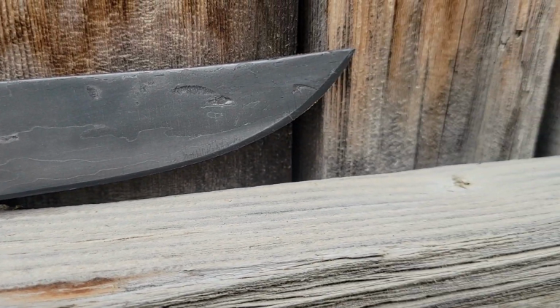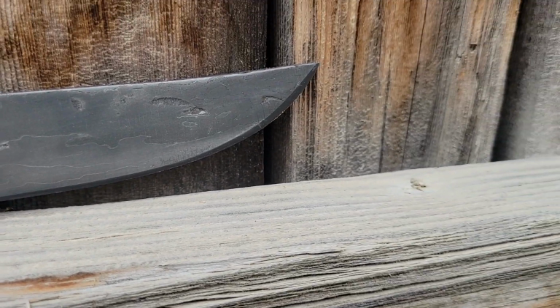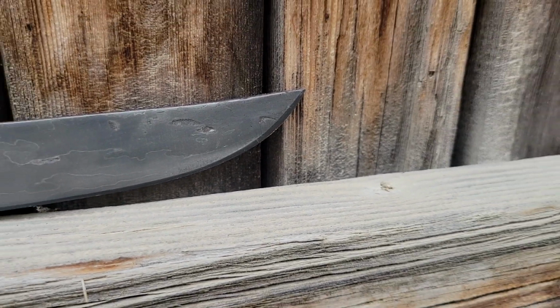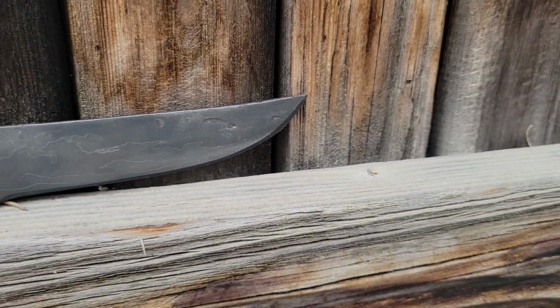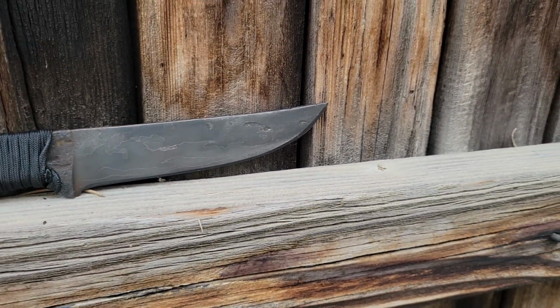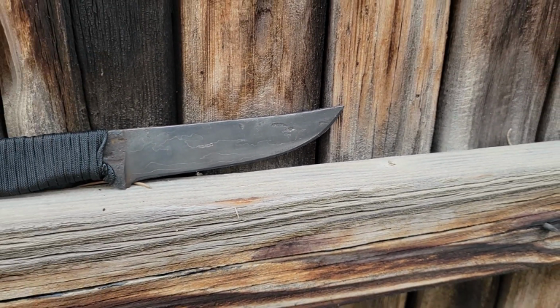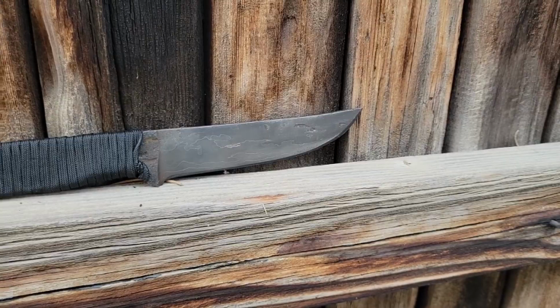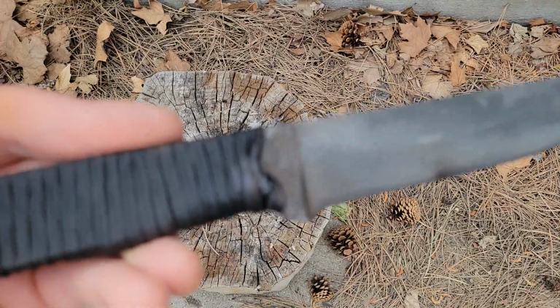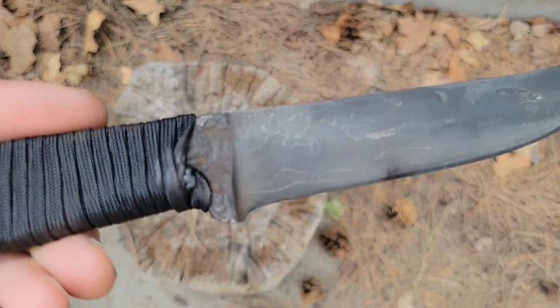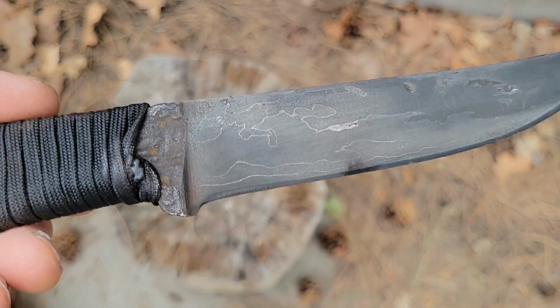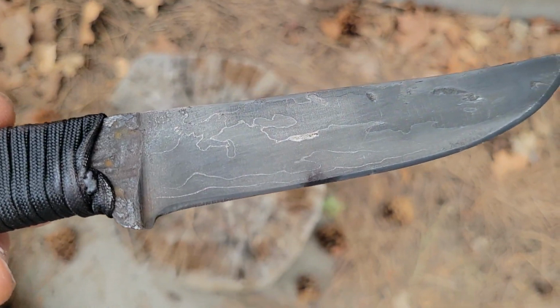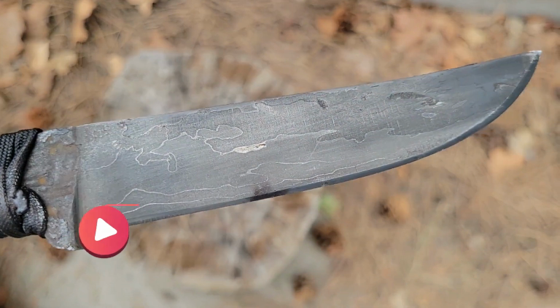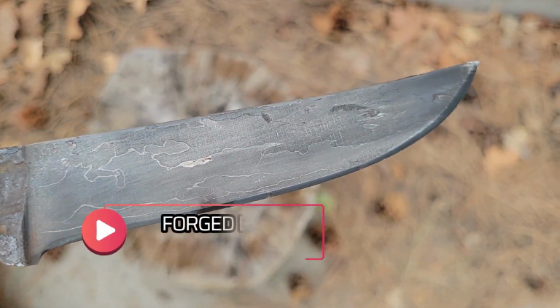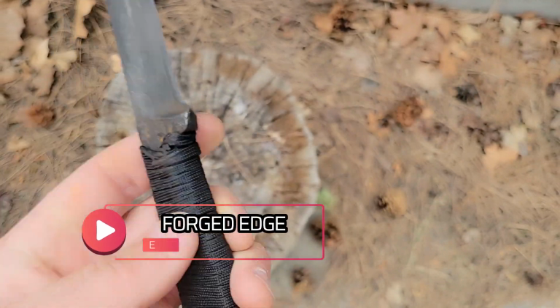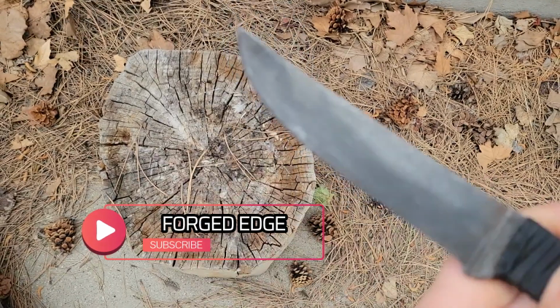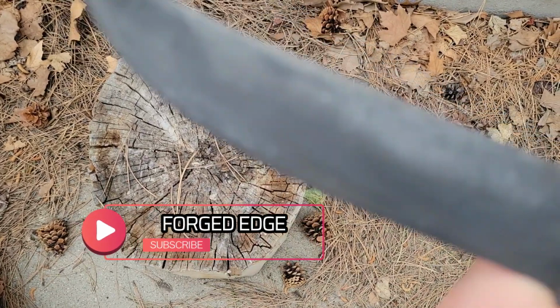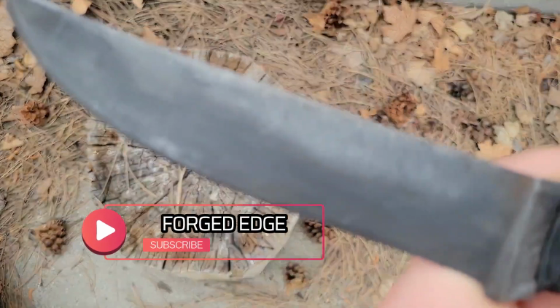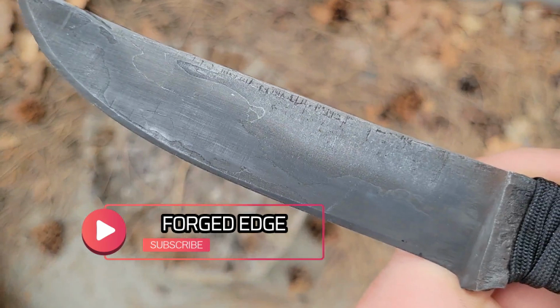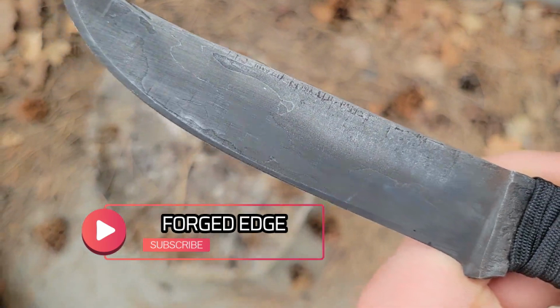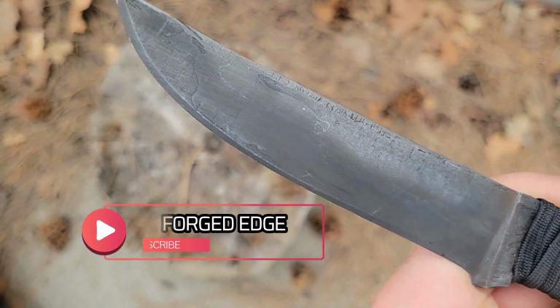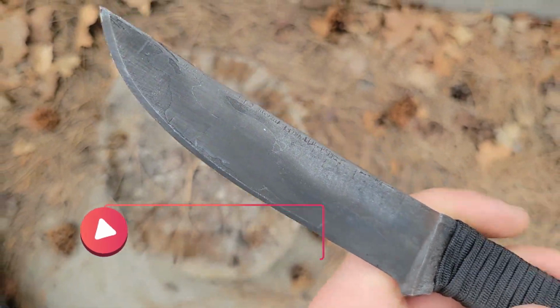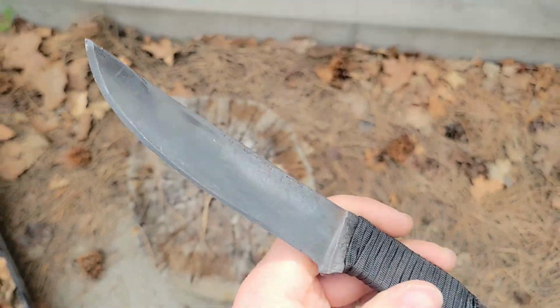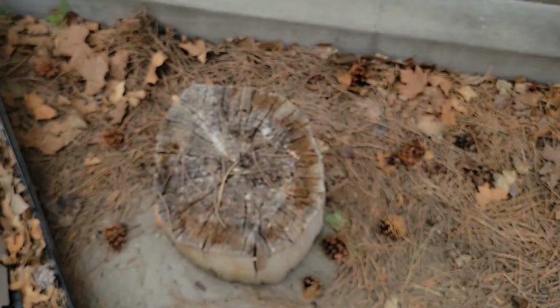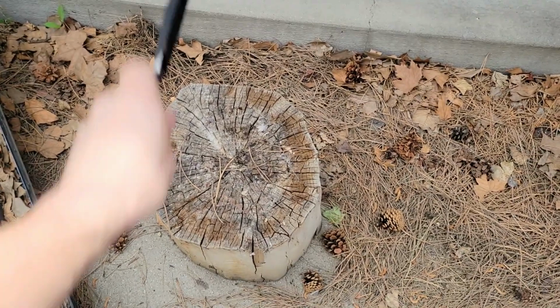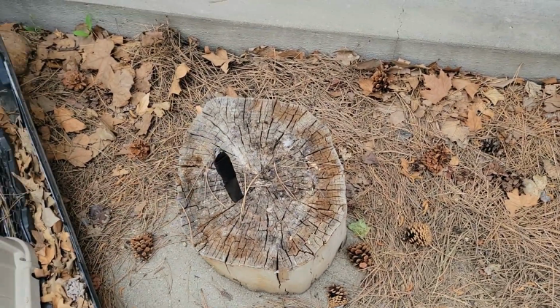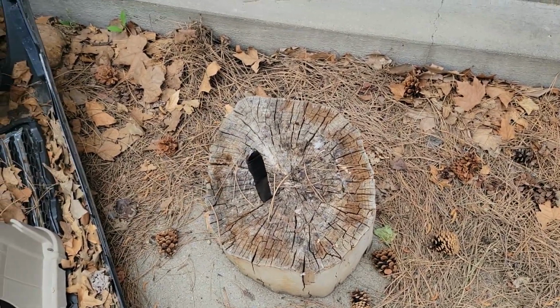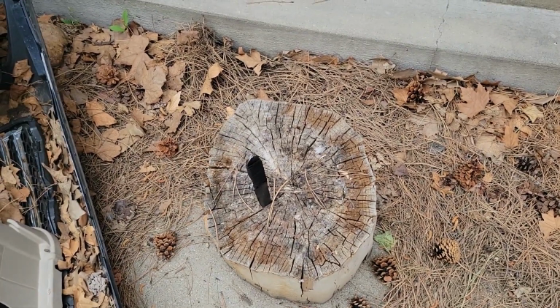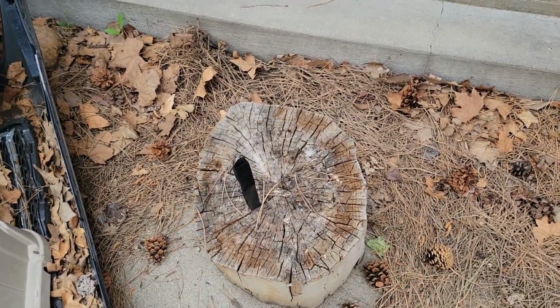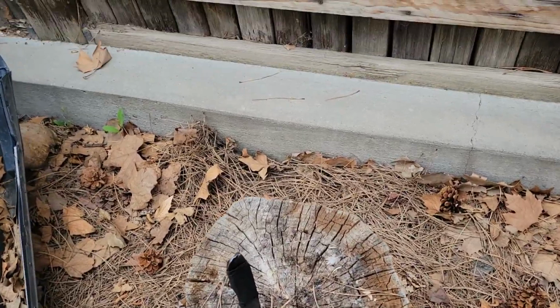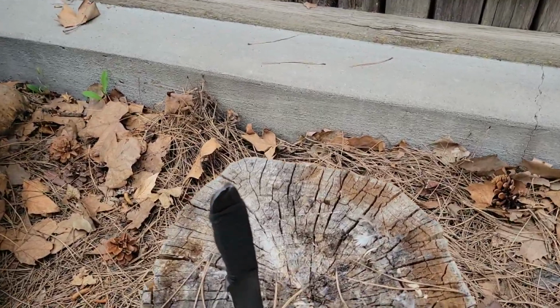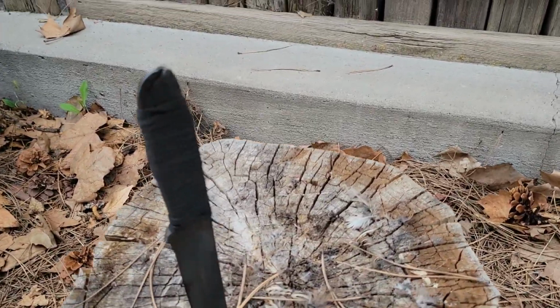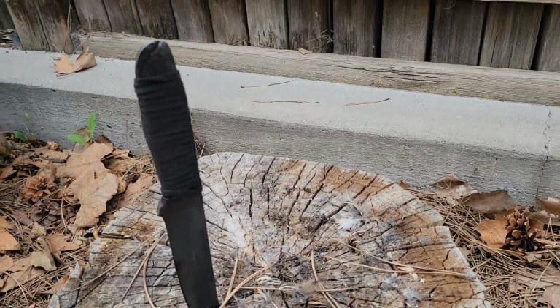So this is a 20 layer knife. The lower the layers, the more spread out your design is going to be. I really like this lower layer look. I'd like to try a 50 layer so I'll be doing that in a later video.